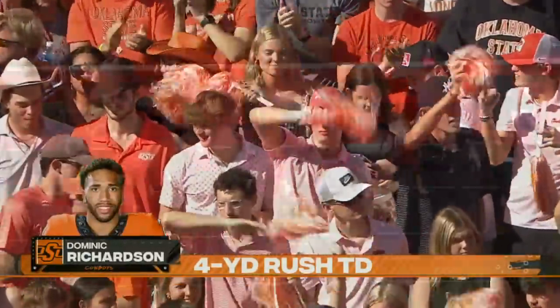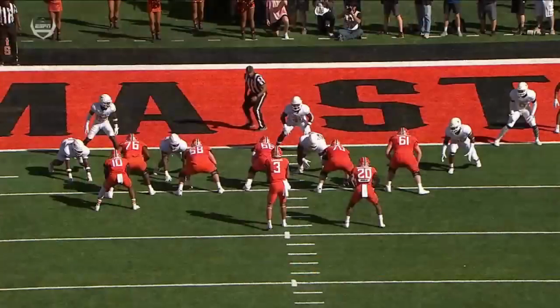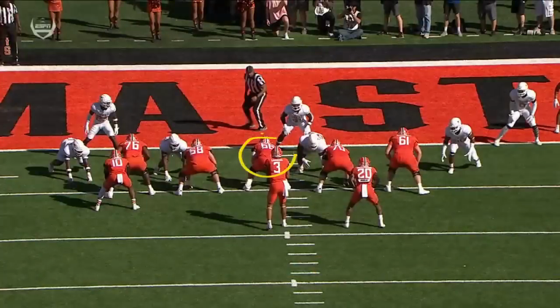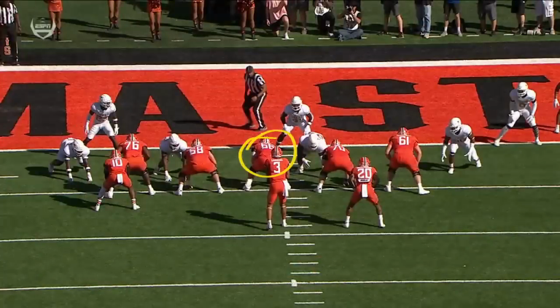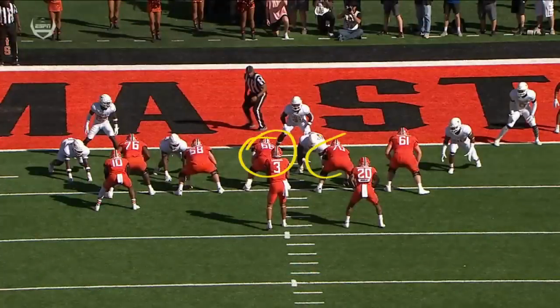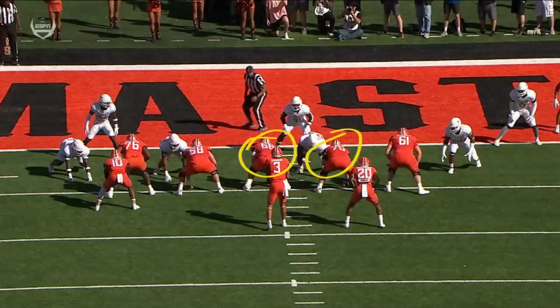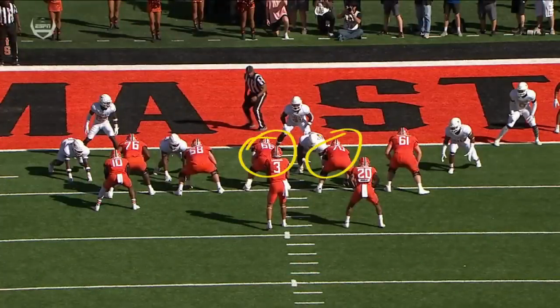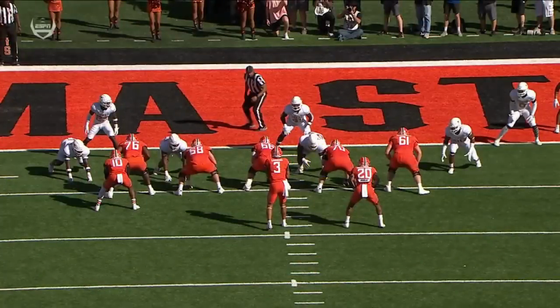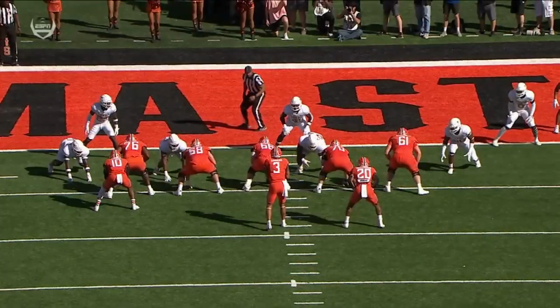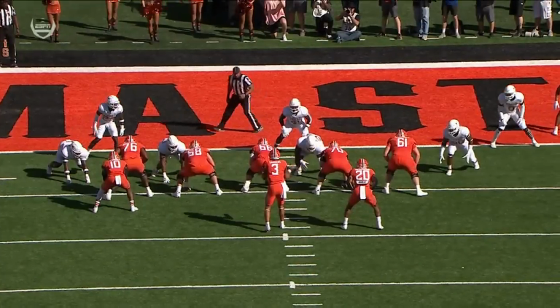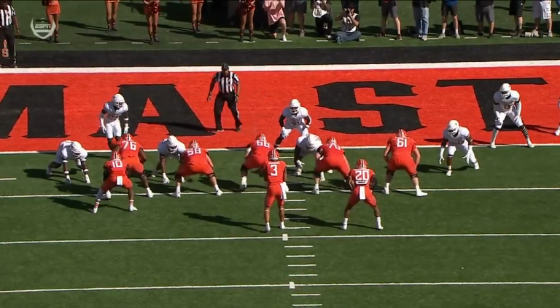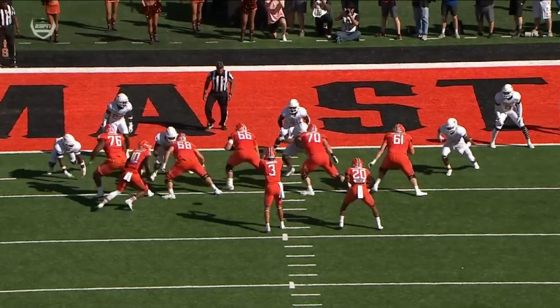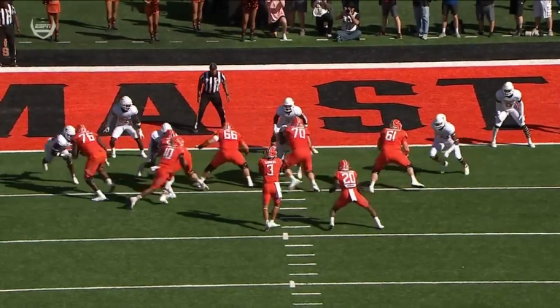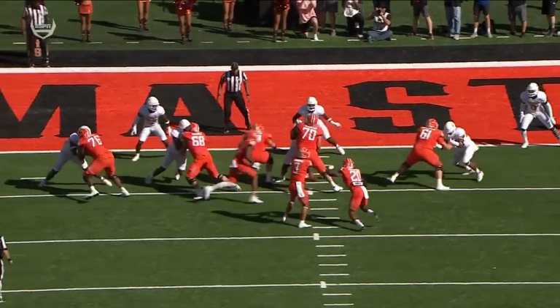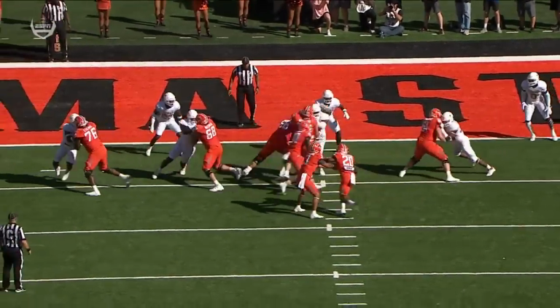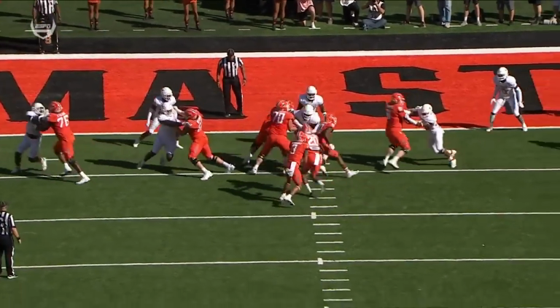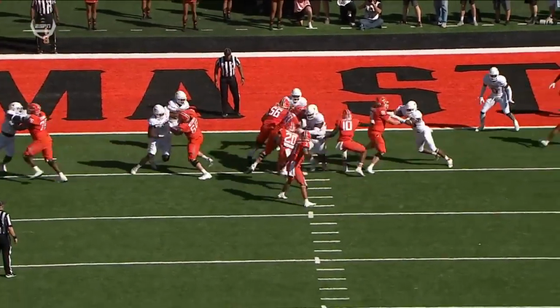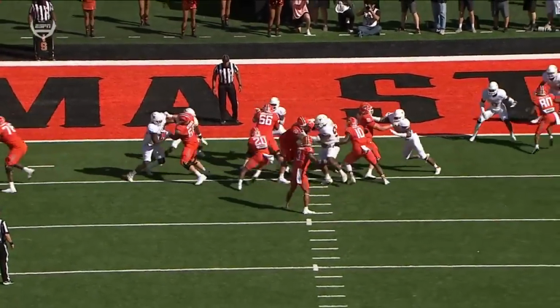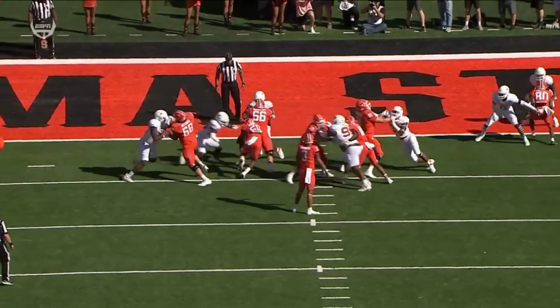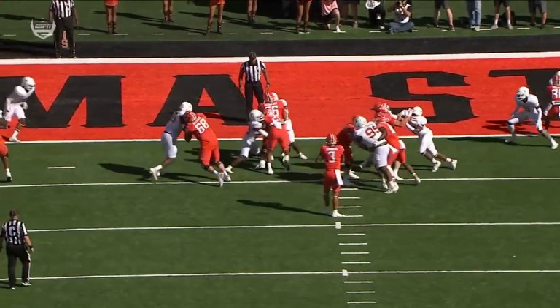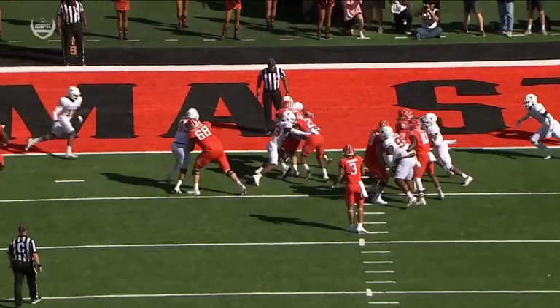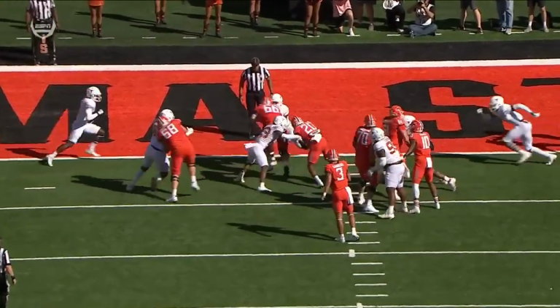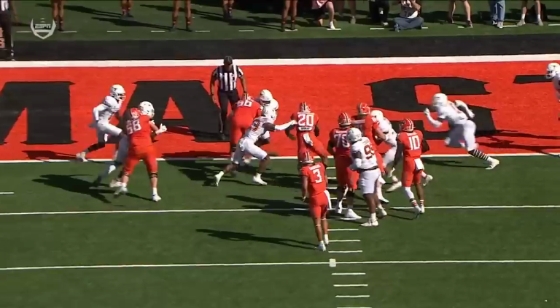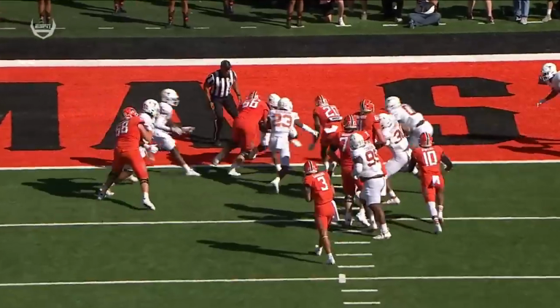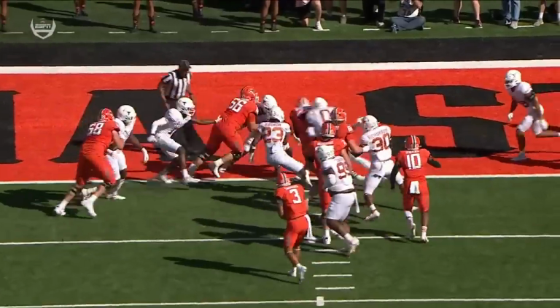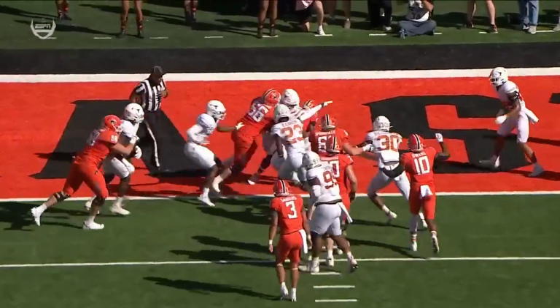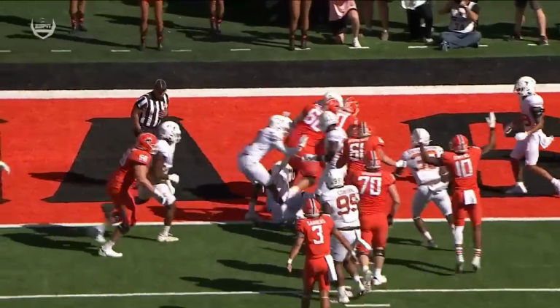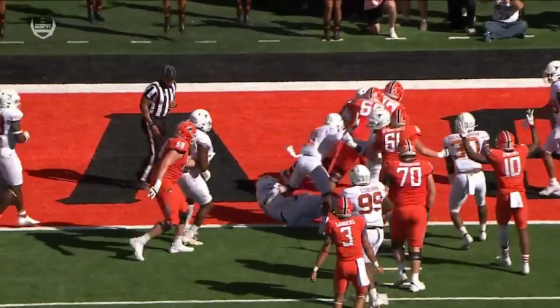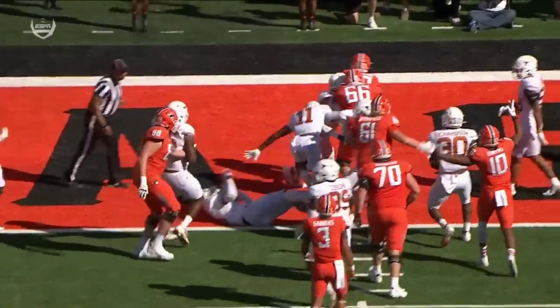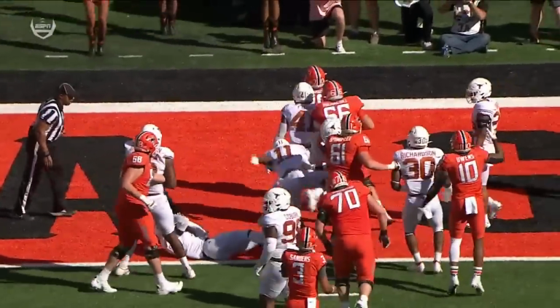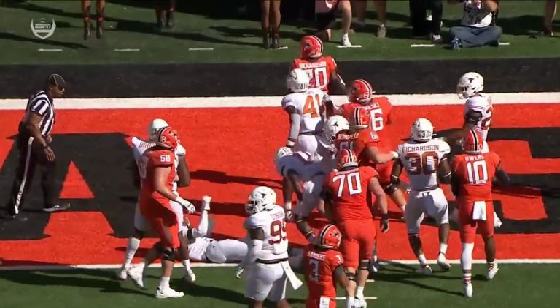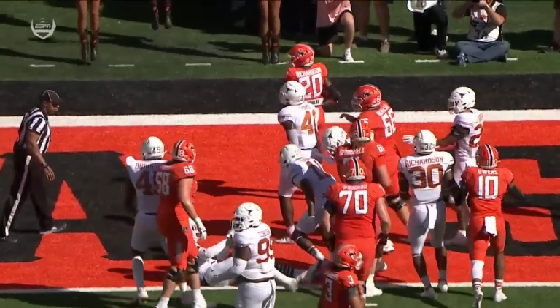It's Hunter Water and also the backup center Joe Maholski. Nice job getting to the second level by Maholski on that double.